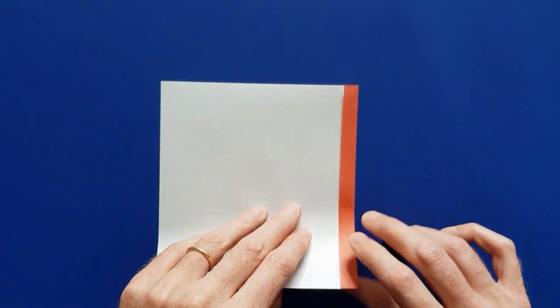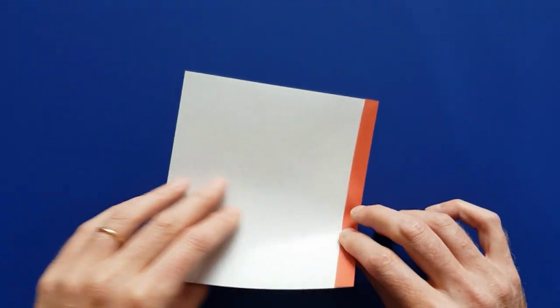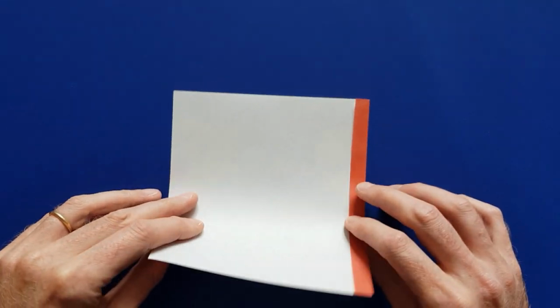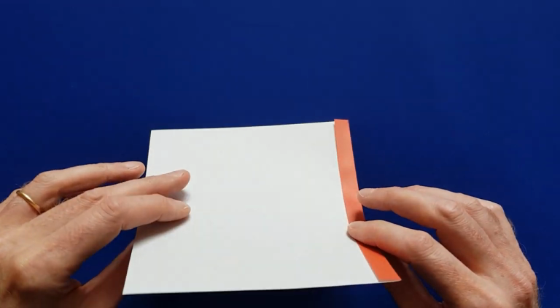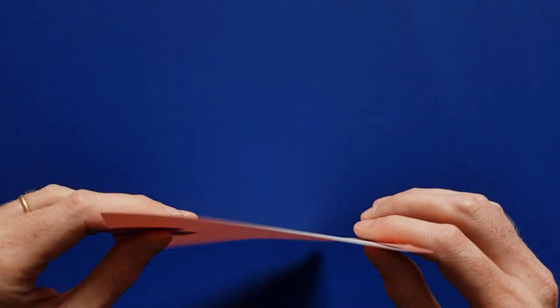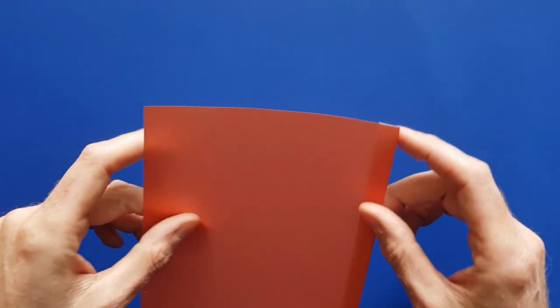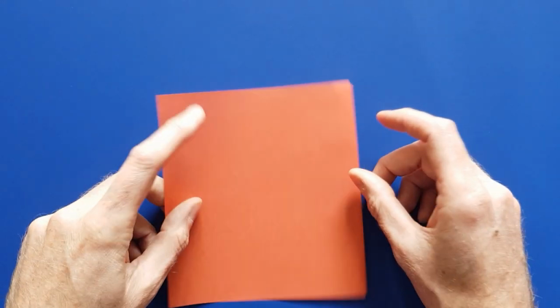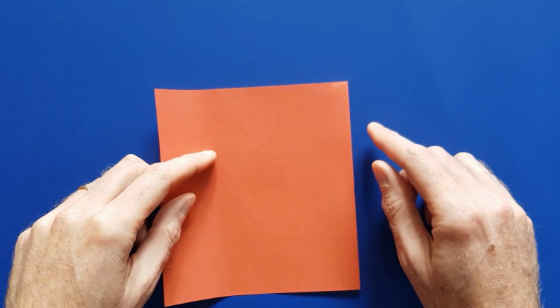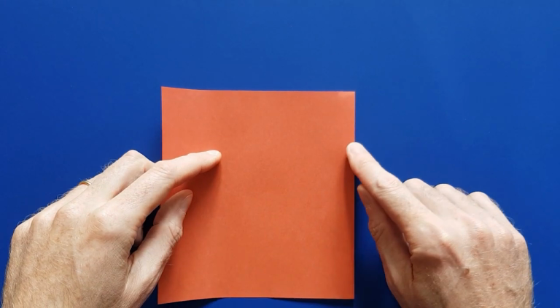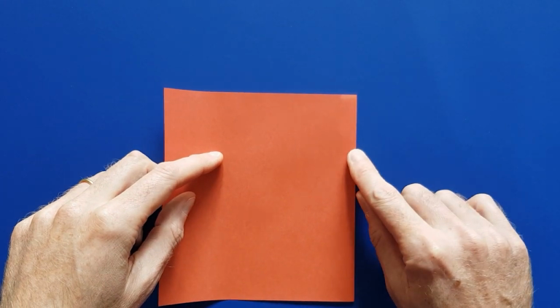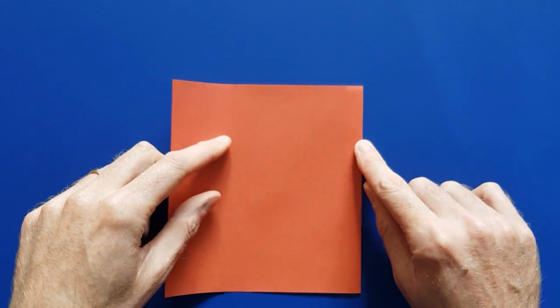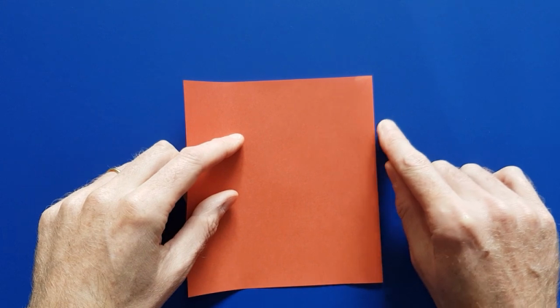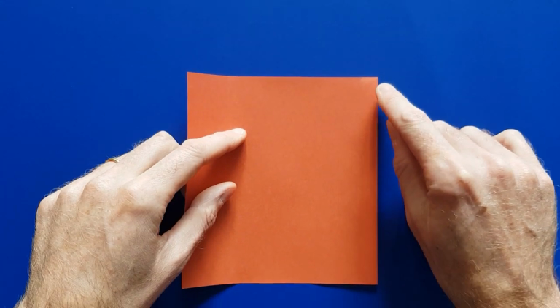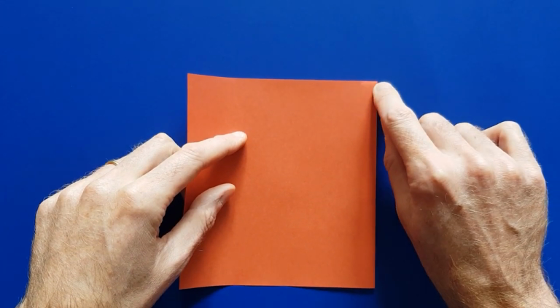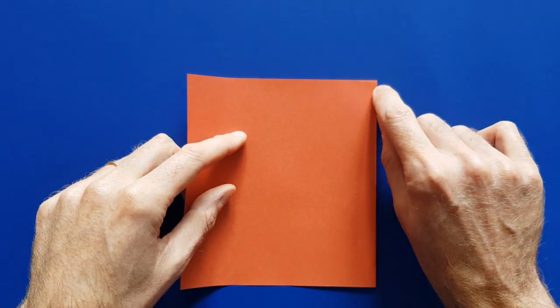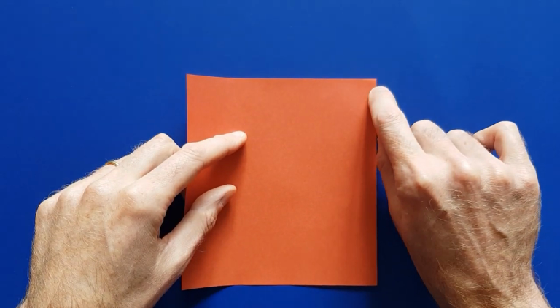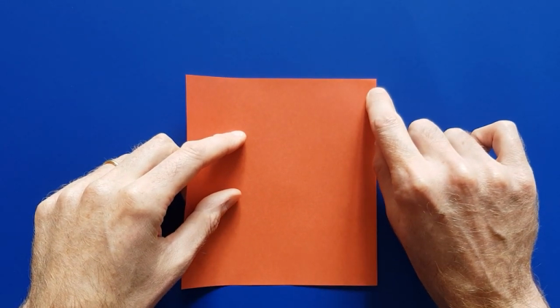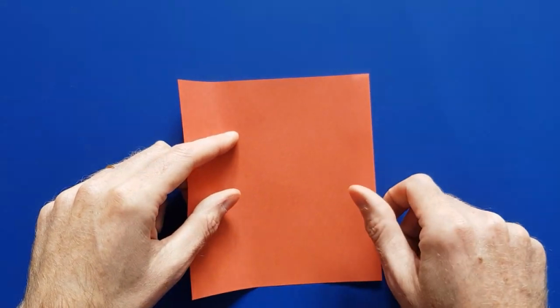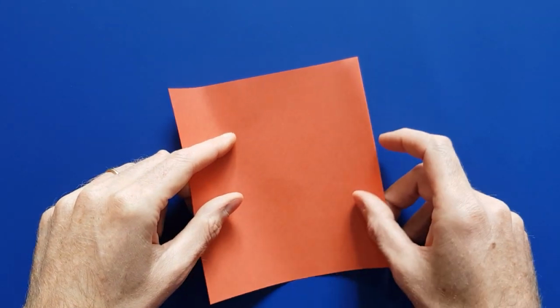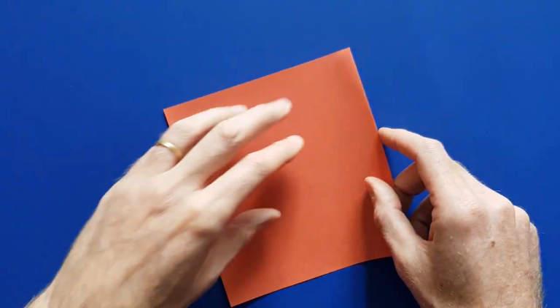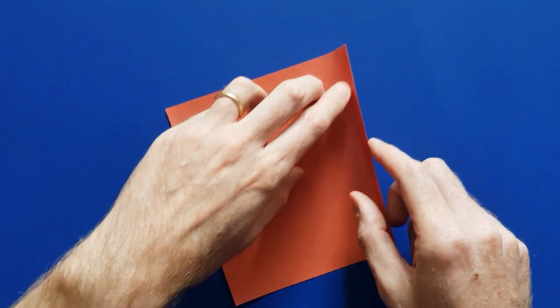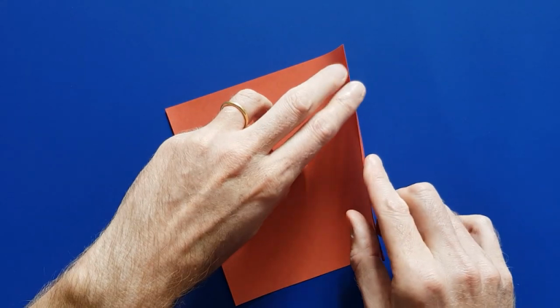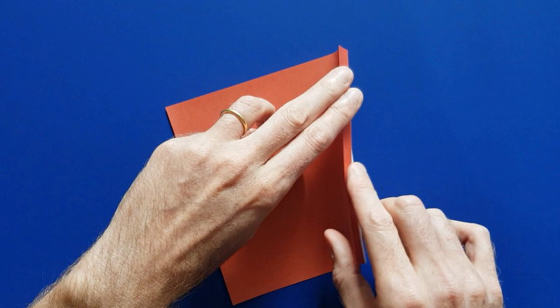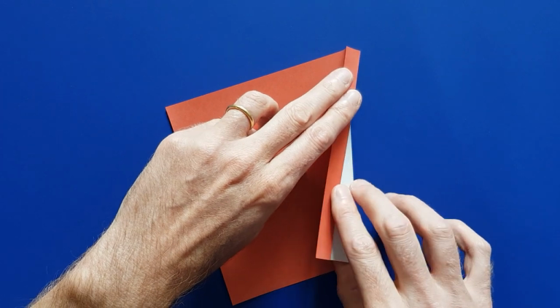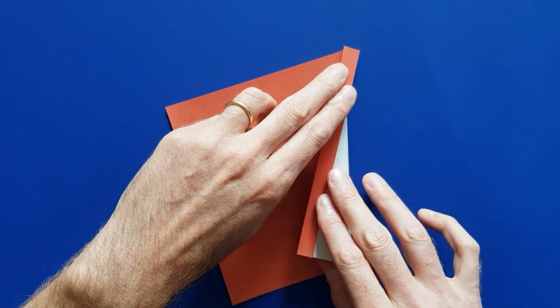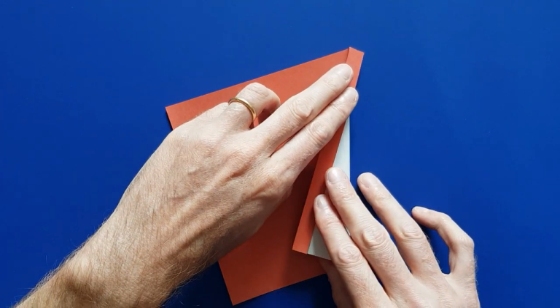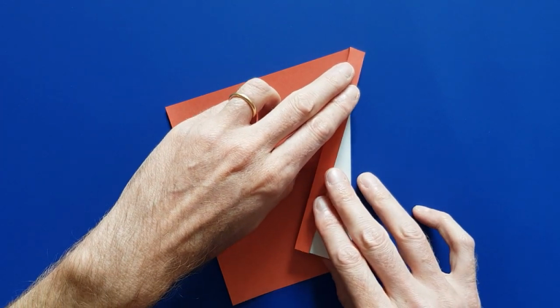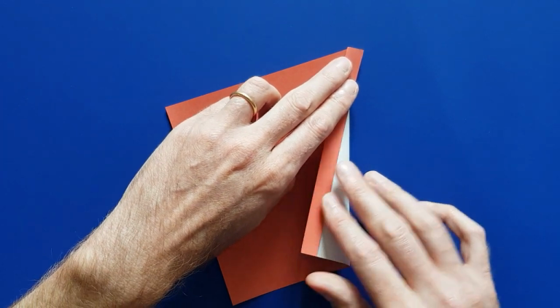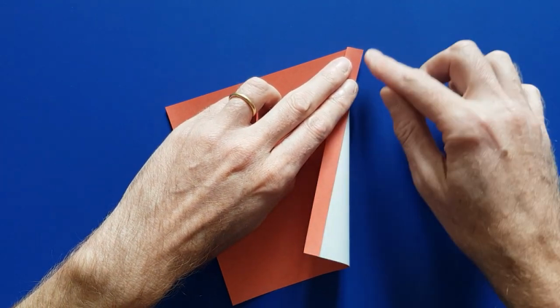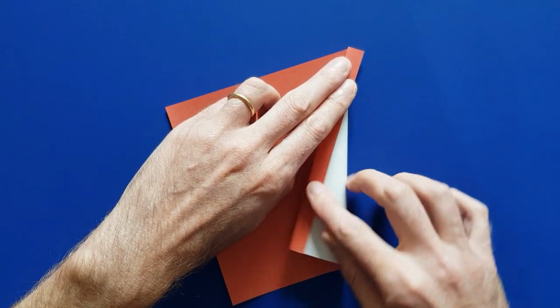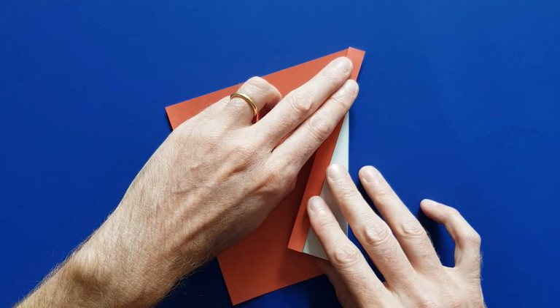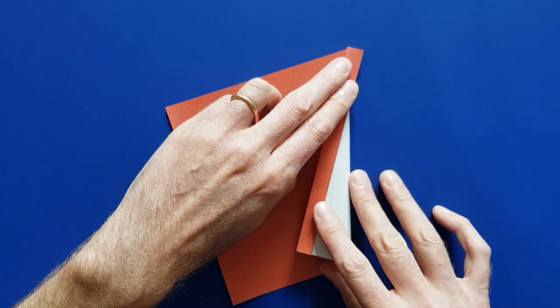Then turn the paper to the other side, and we are going to make a fold from this point here, like this, so that we can see the mast.